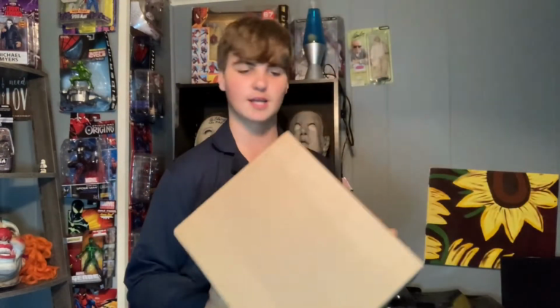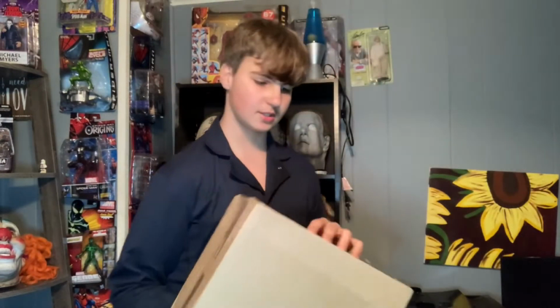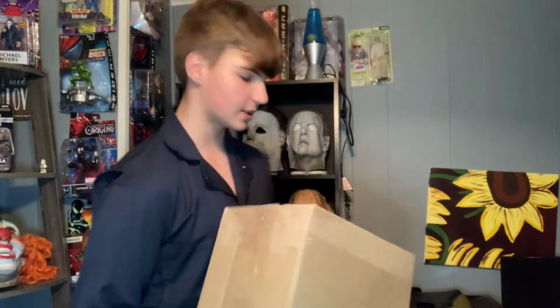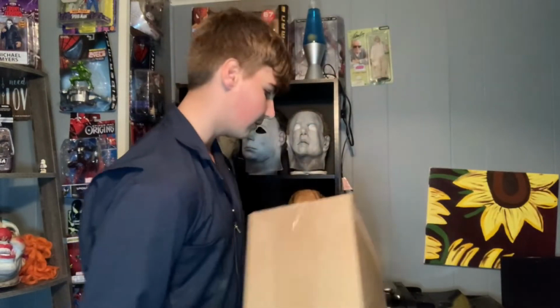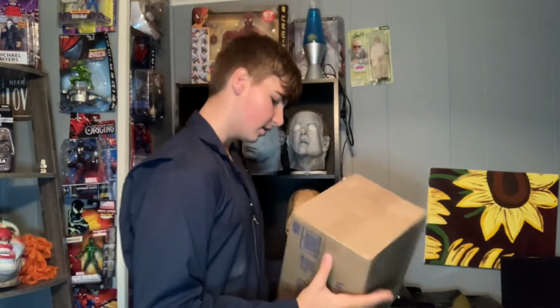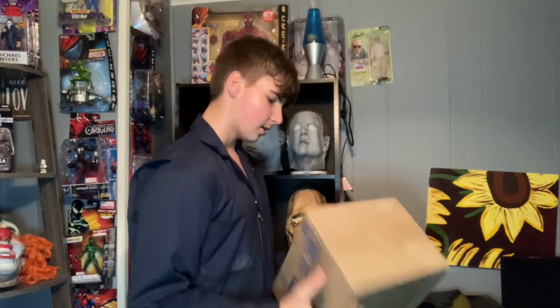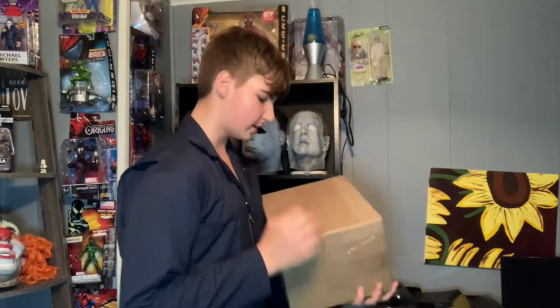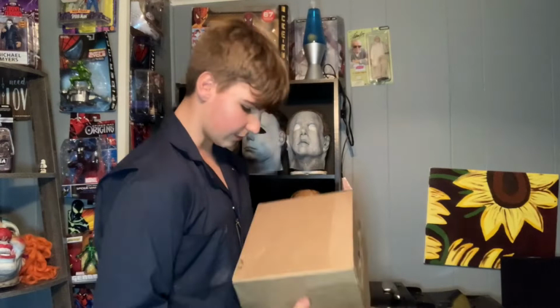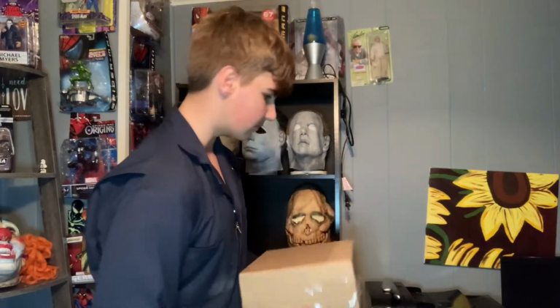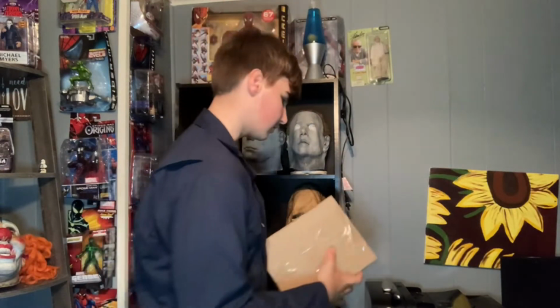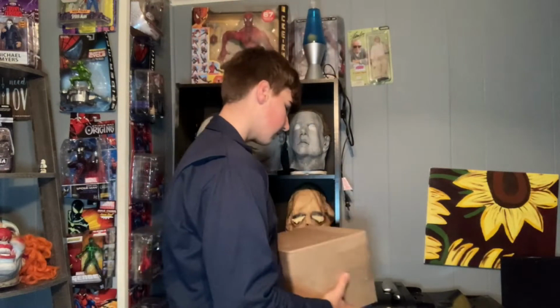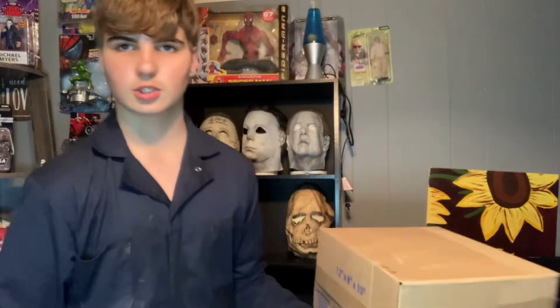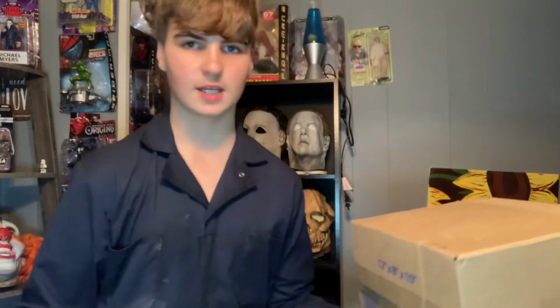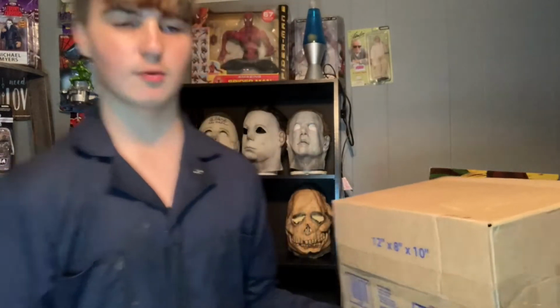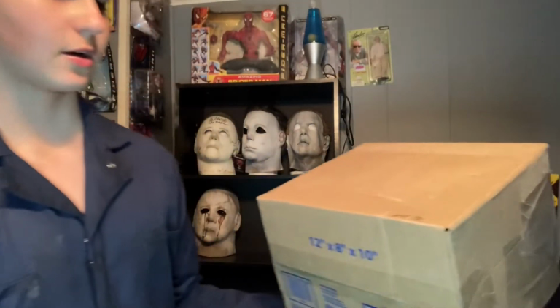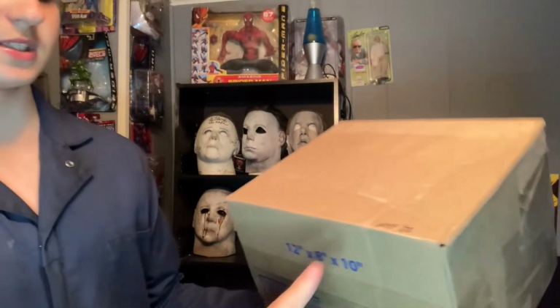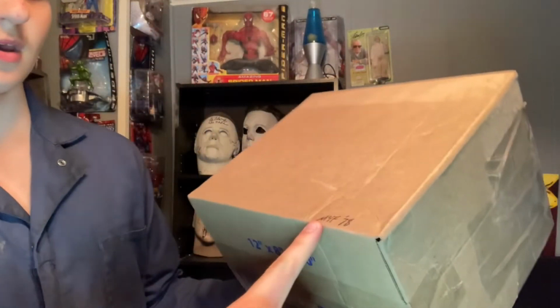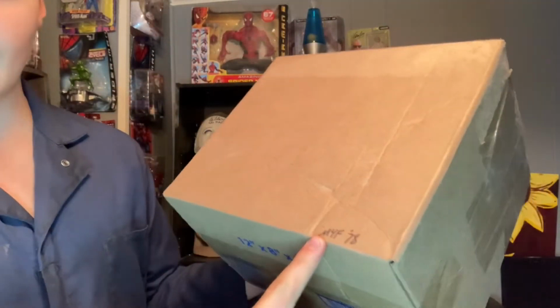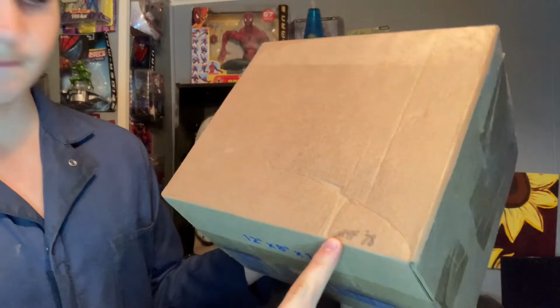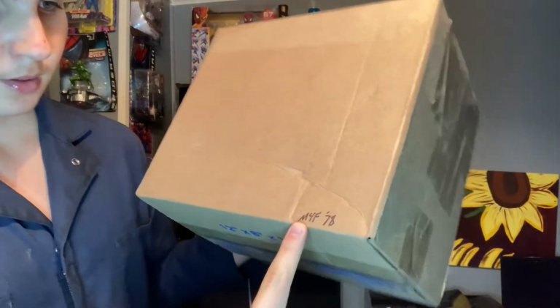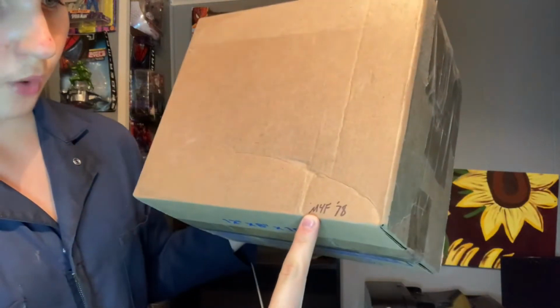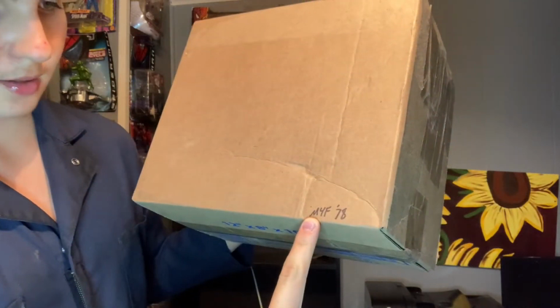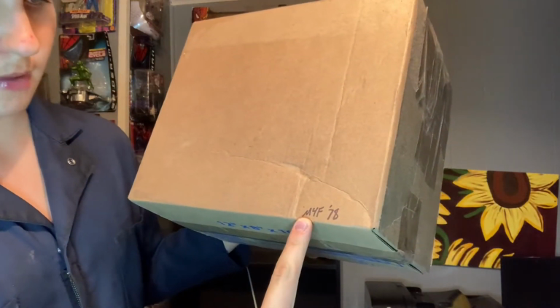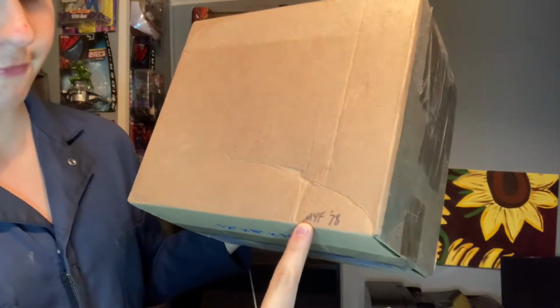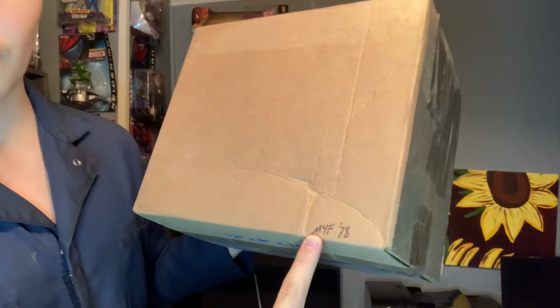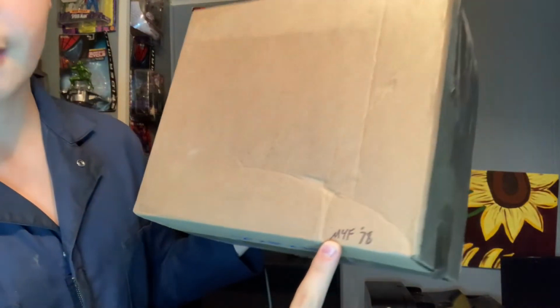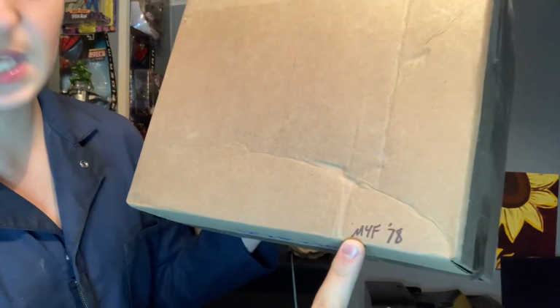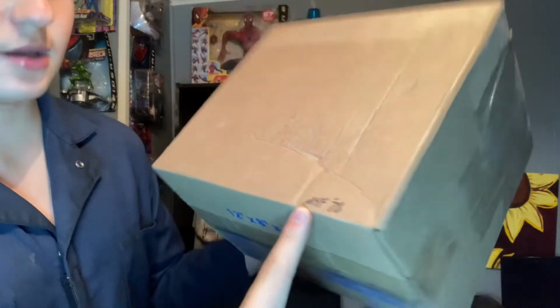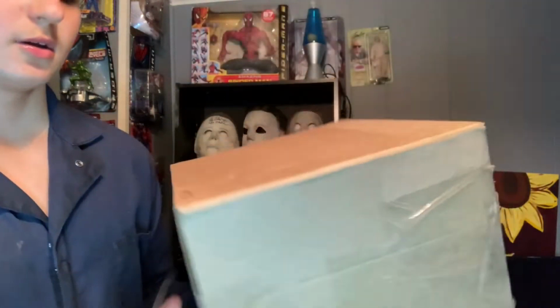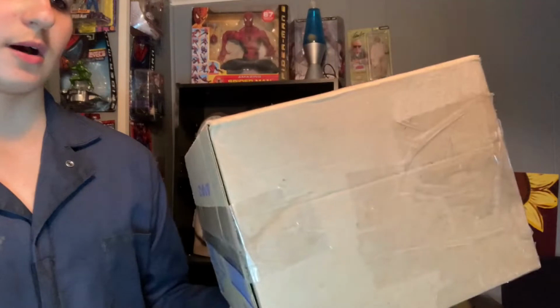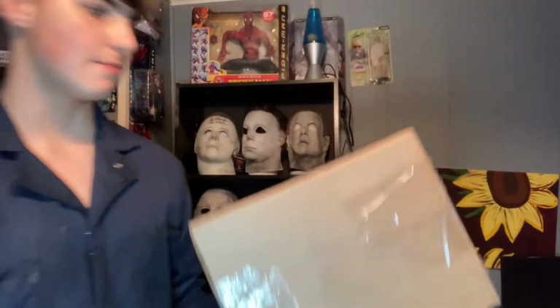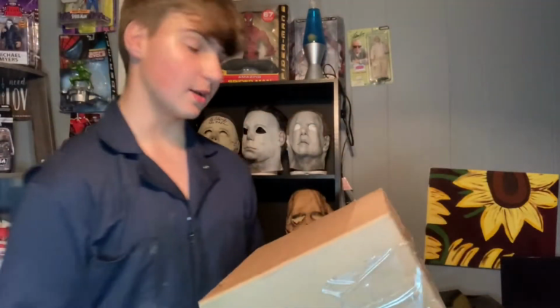Let's get into this unboxing on the Halloween 1978 Michael Myers mask. Not too sure if this has any relevance at all, but it says M-Y, maybe M-4, M-Y-F-78. I don't know if that means anything.